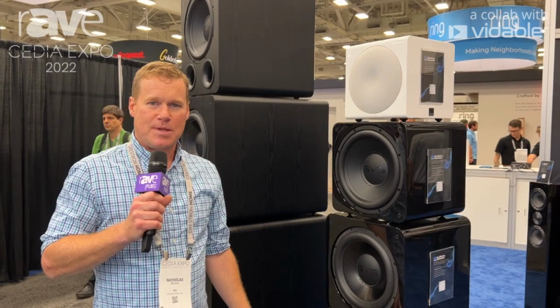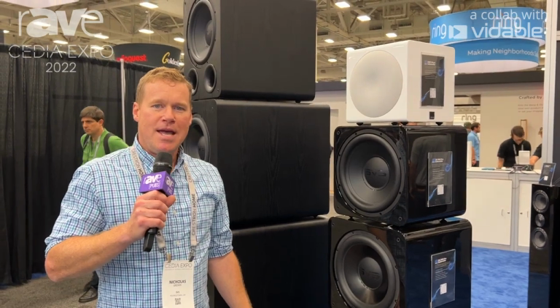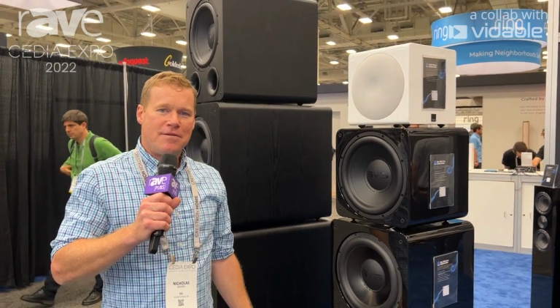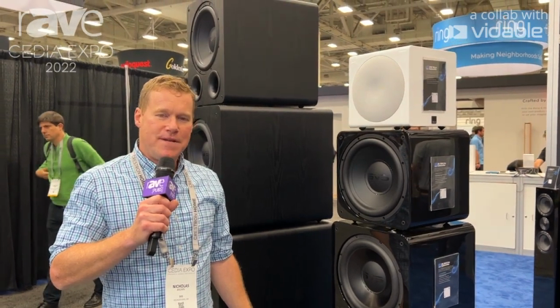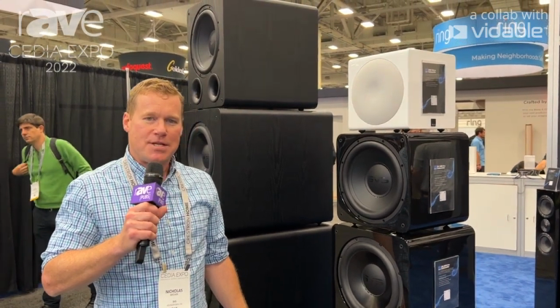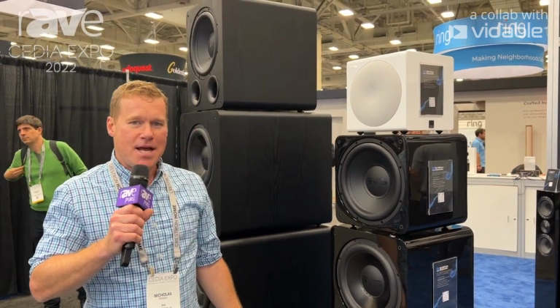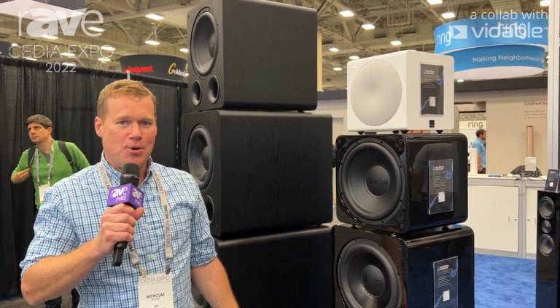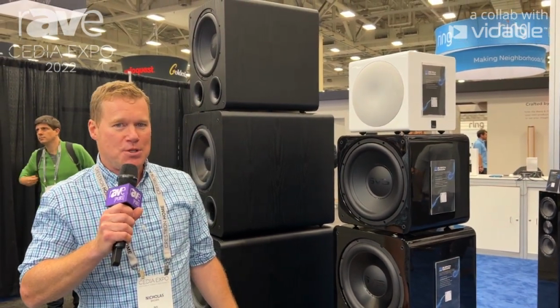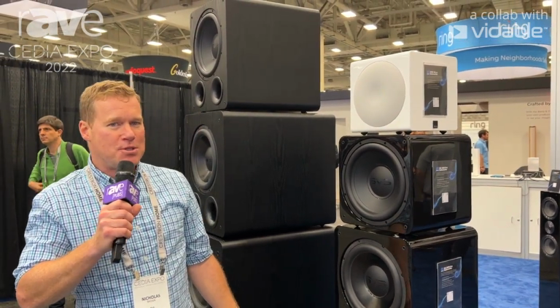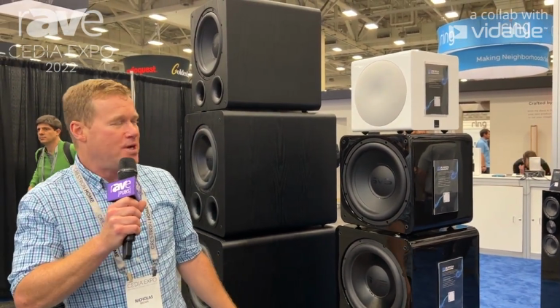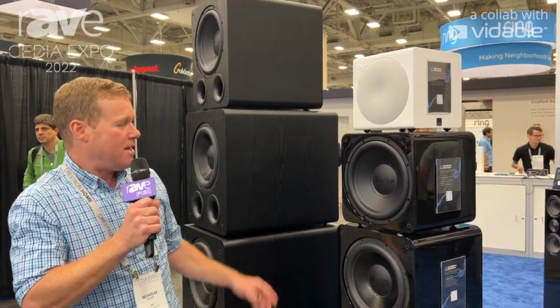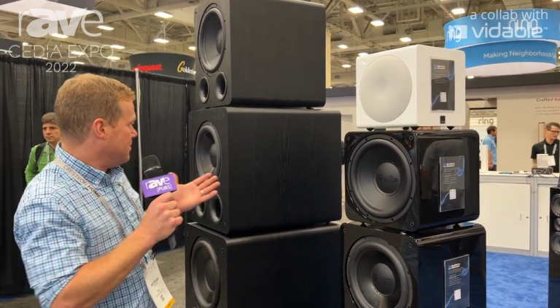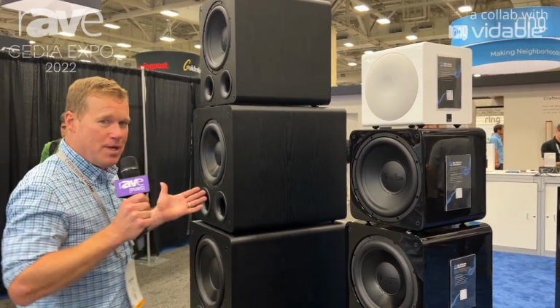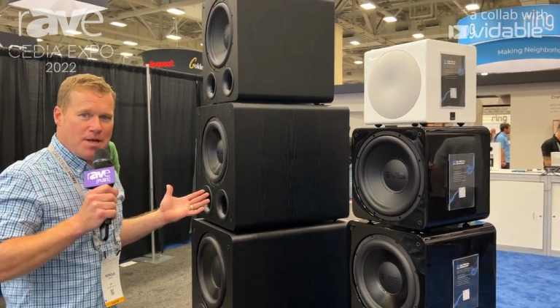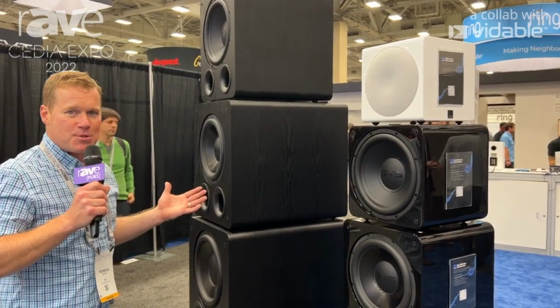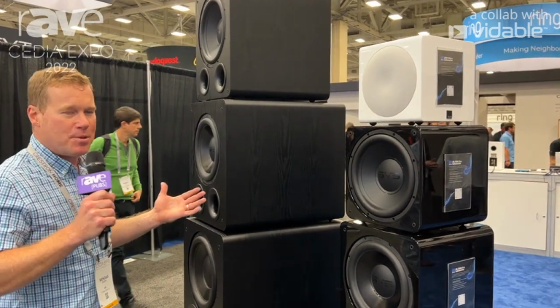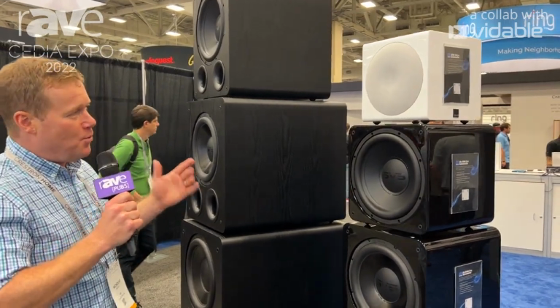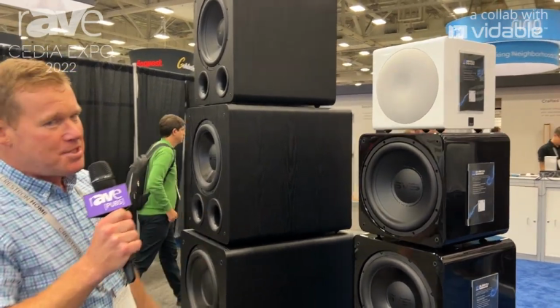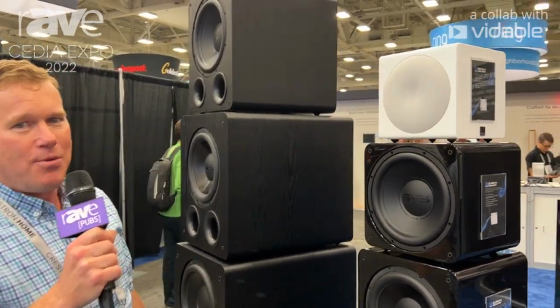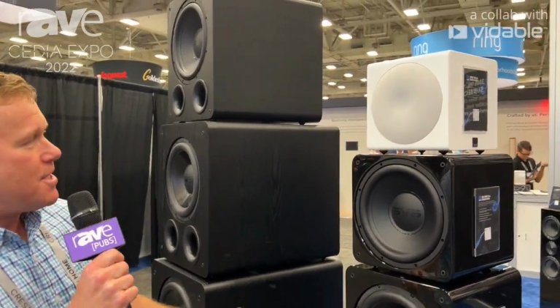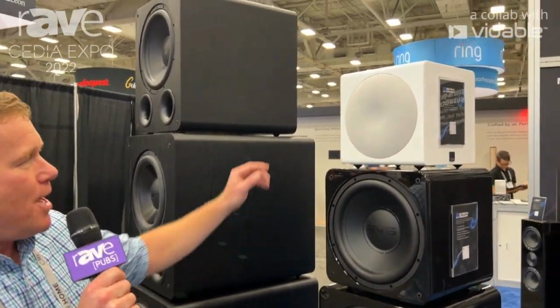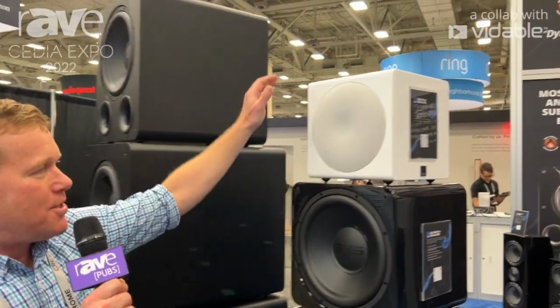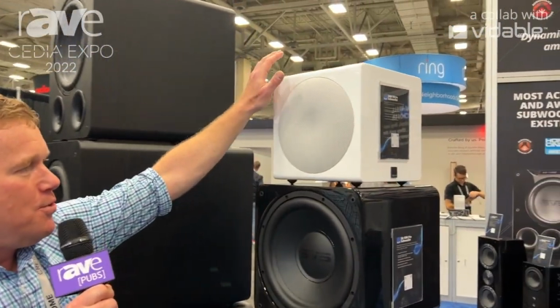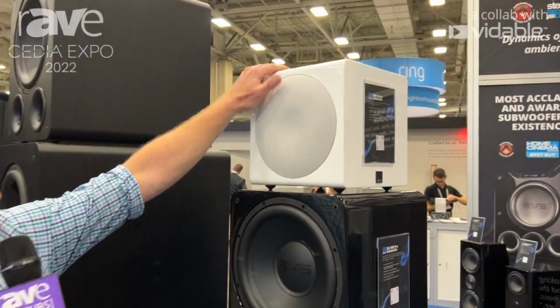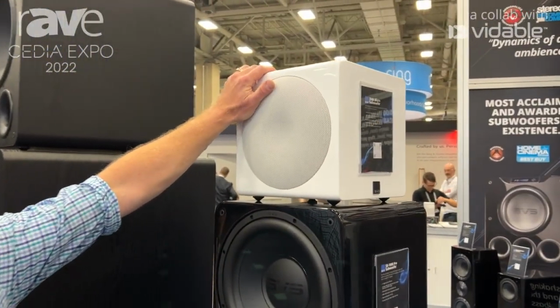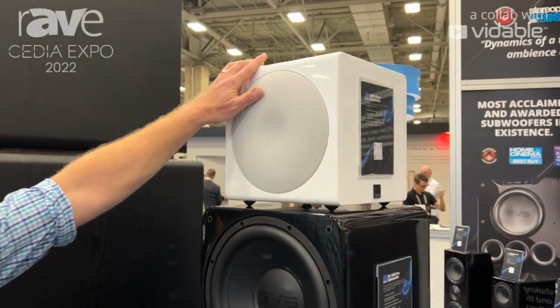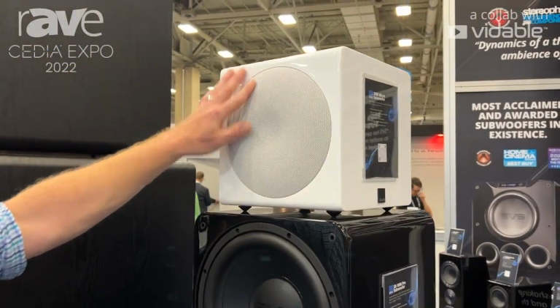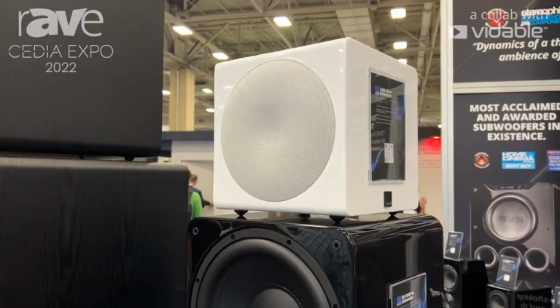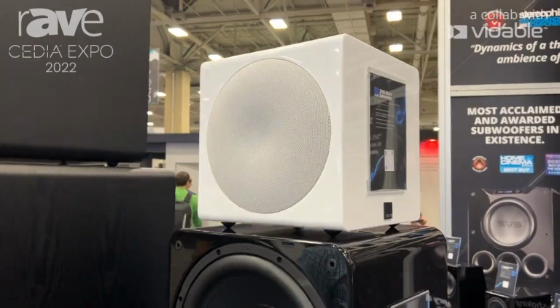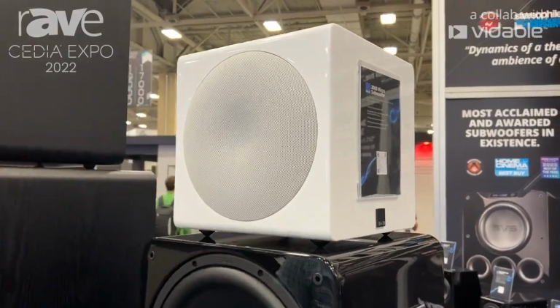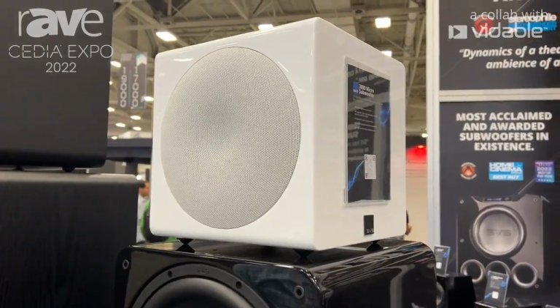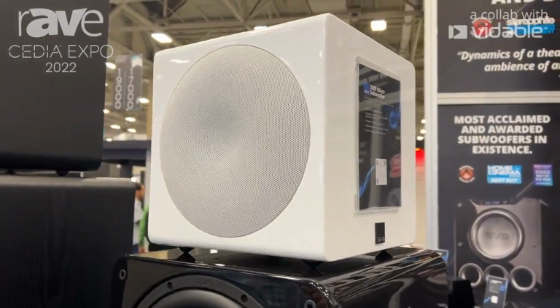Nick from SVS here at Cedia Expo 2022, and we've got some subwoofers right here, but the one in particular I wanted to tell you about is our newest and most compact. This is called our 3000 Micro Subwoofer.